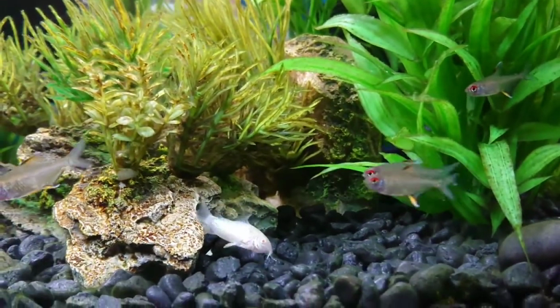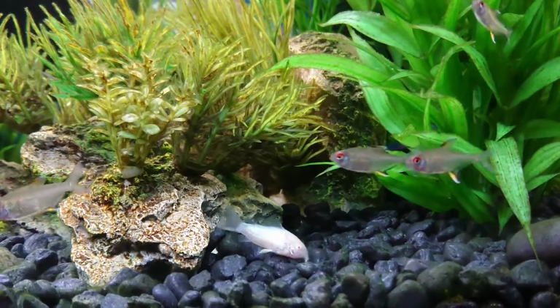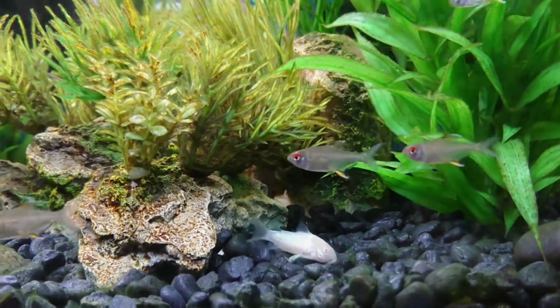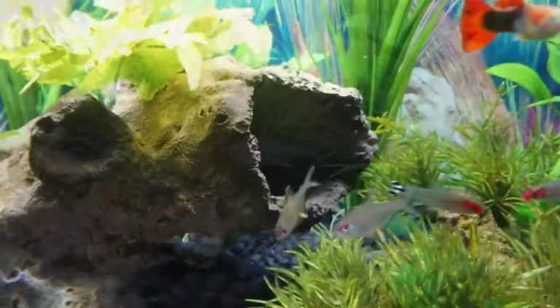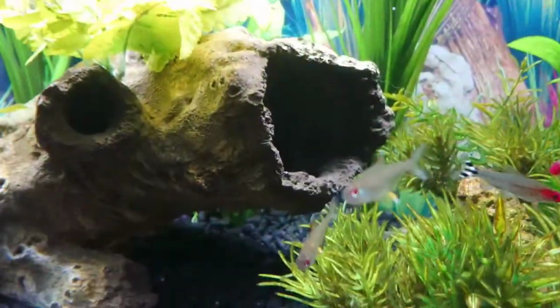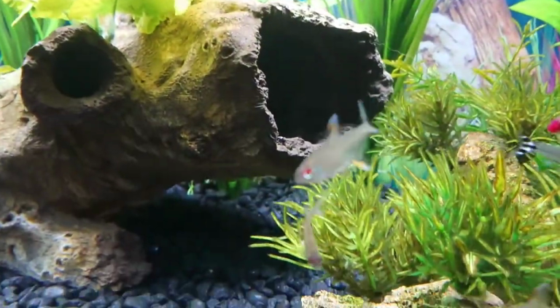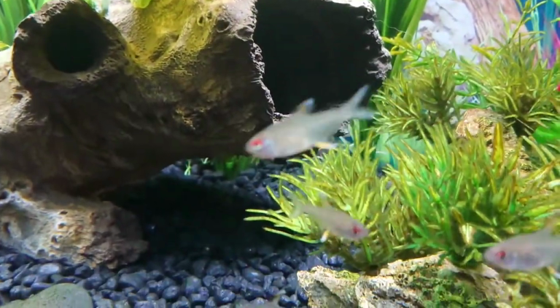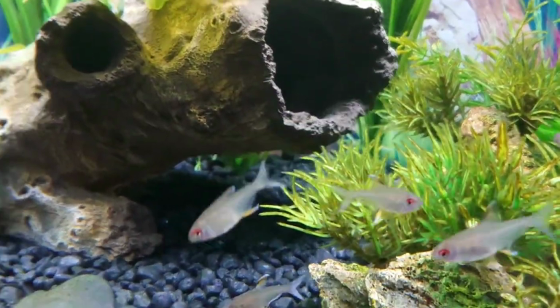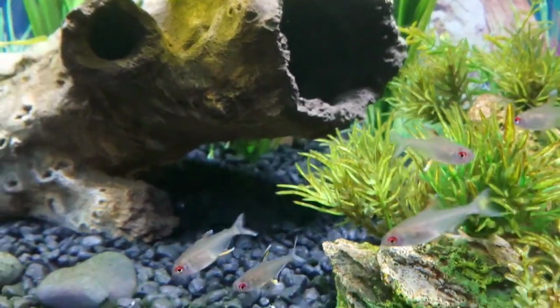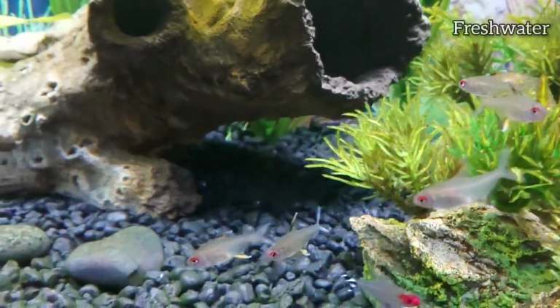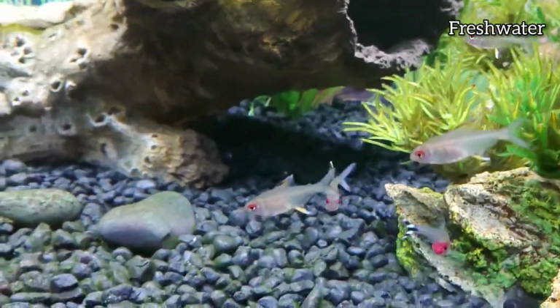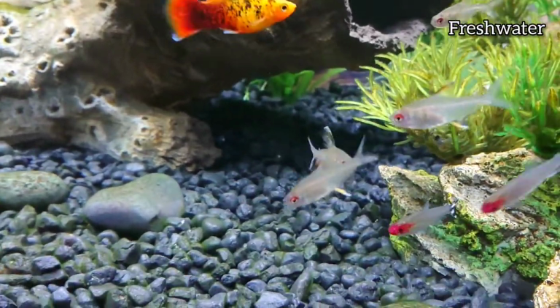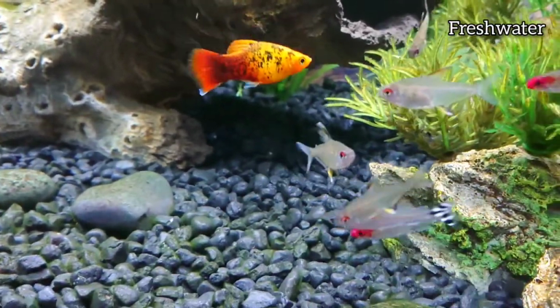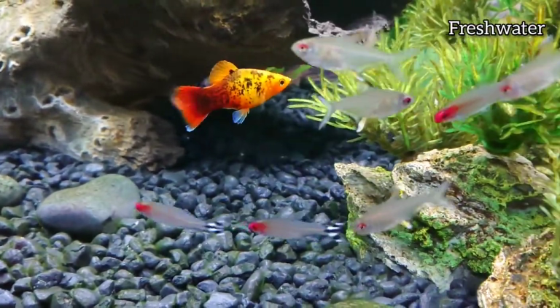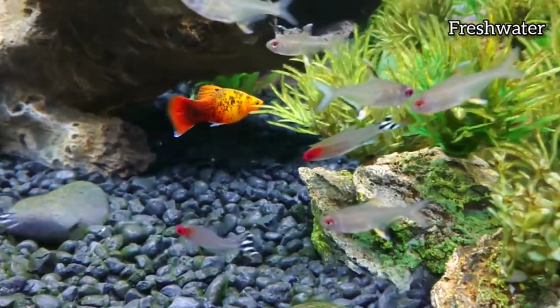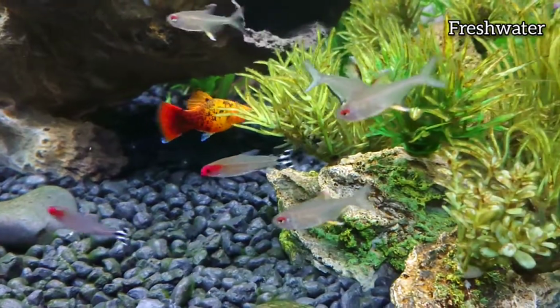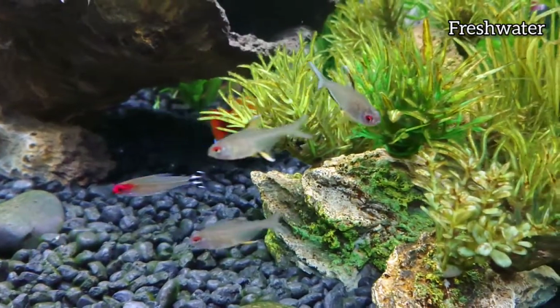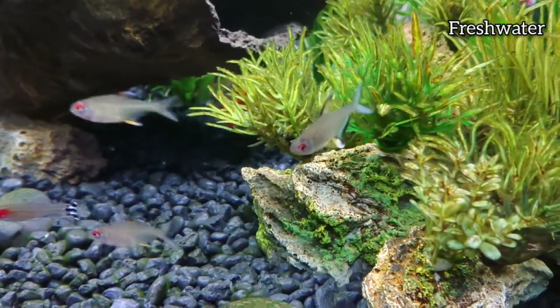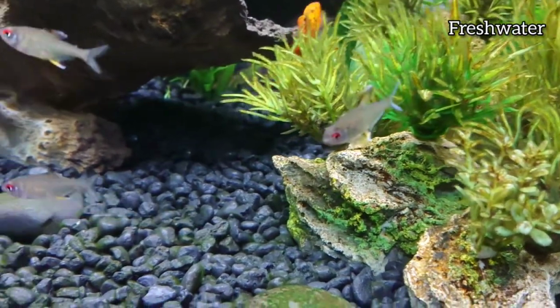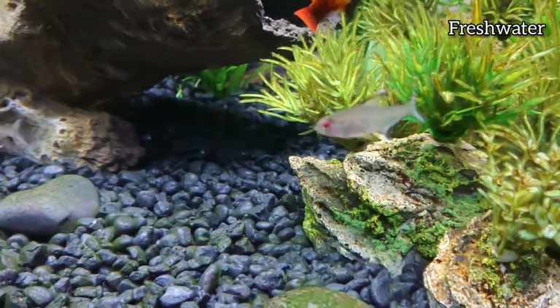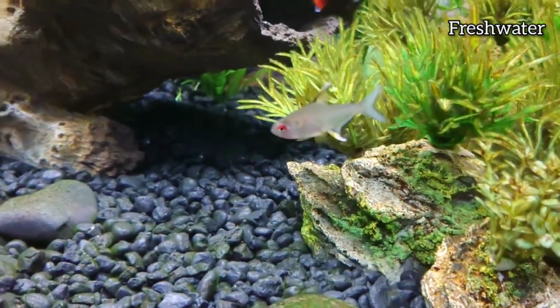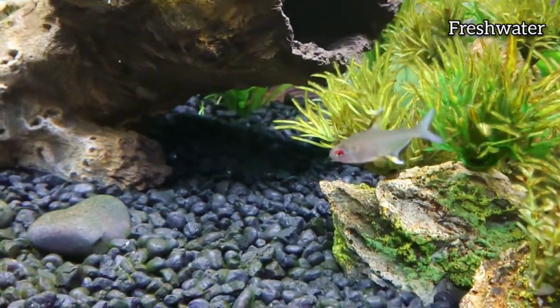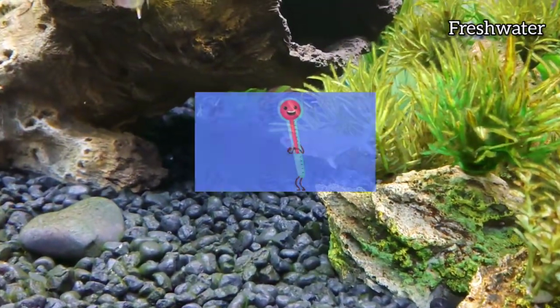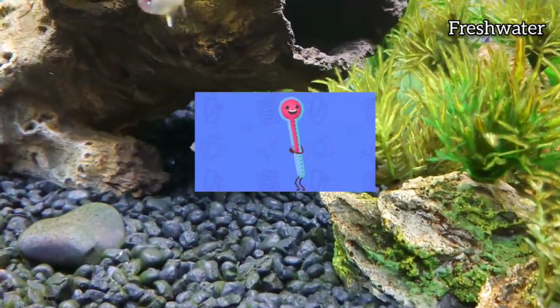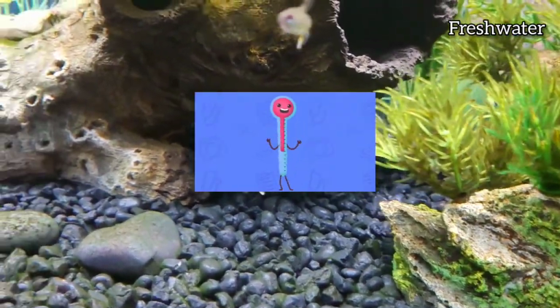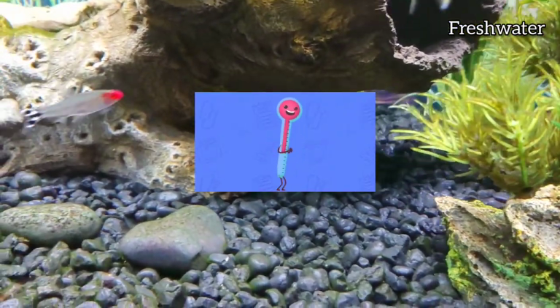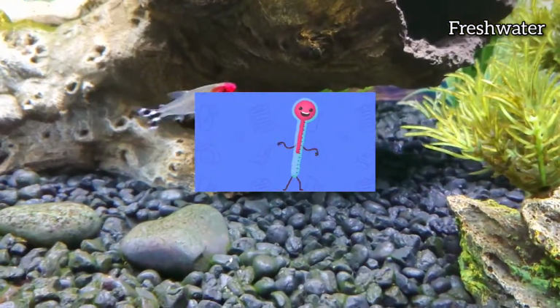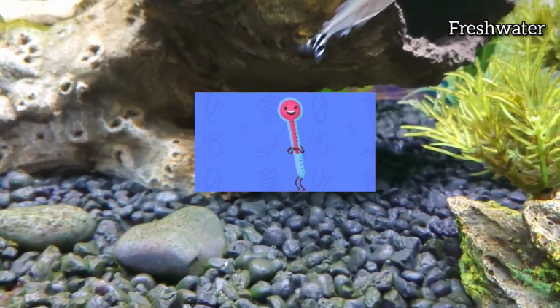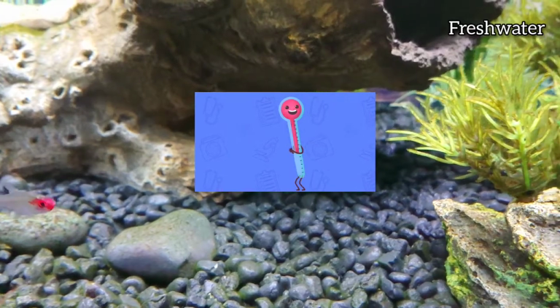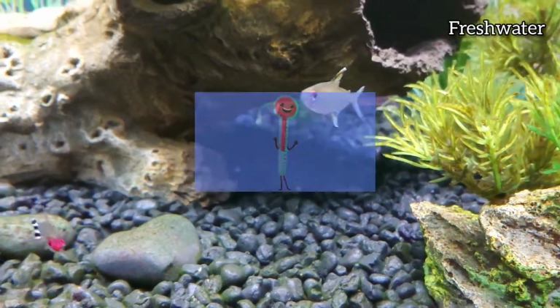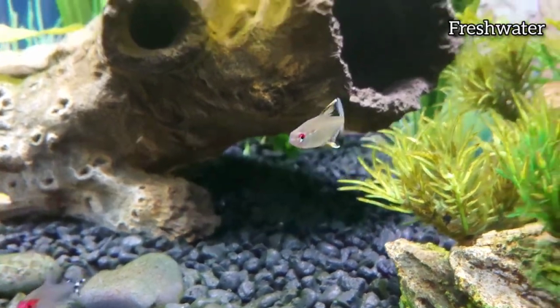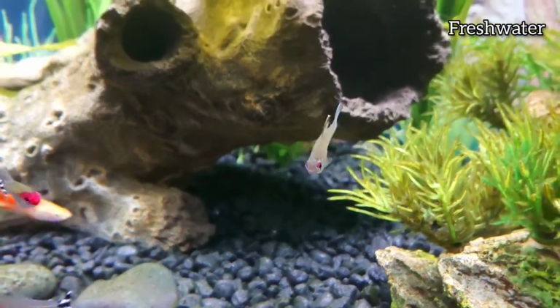The Lemon Tetras are a freshwater species. Their ideal temperature range is between 21 and 28 degrees Celsius.